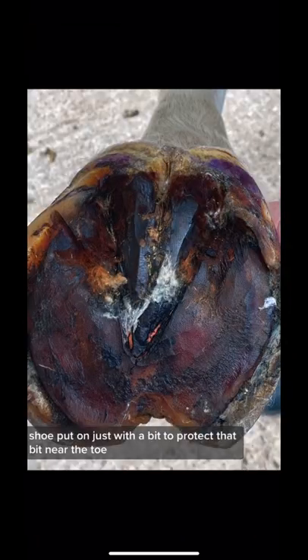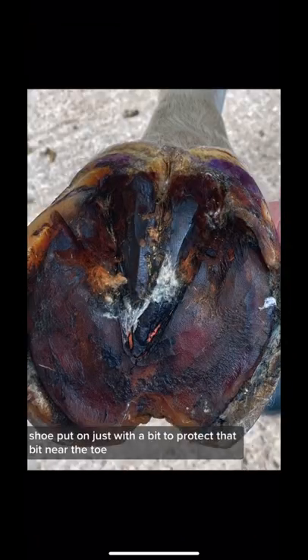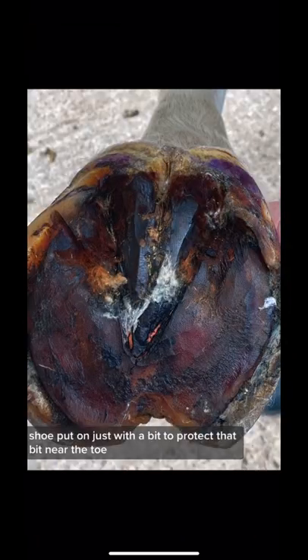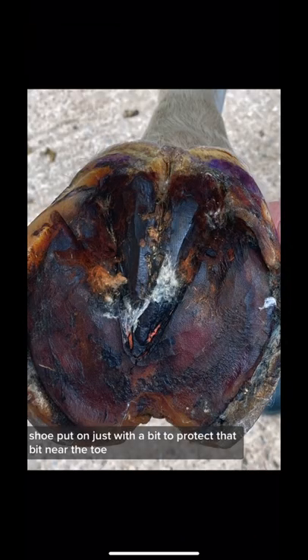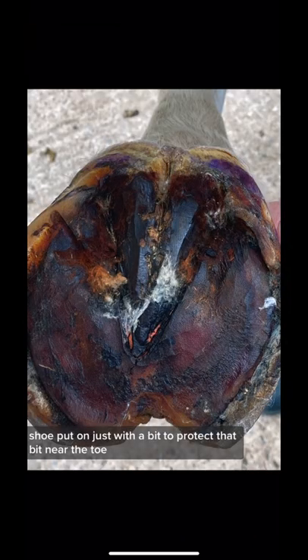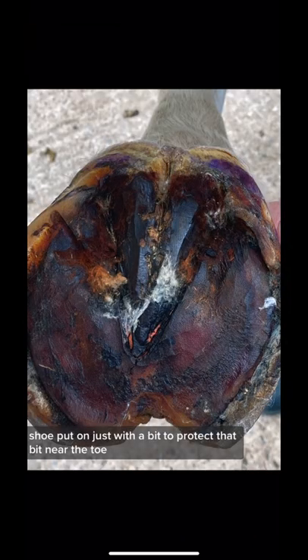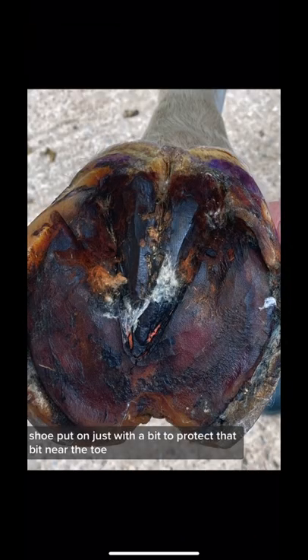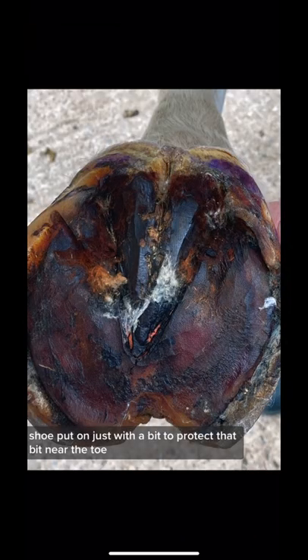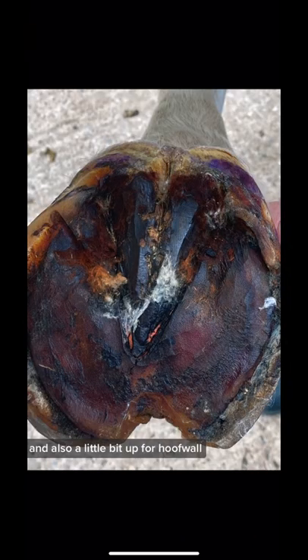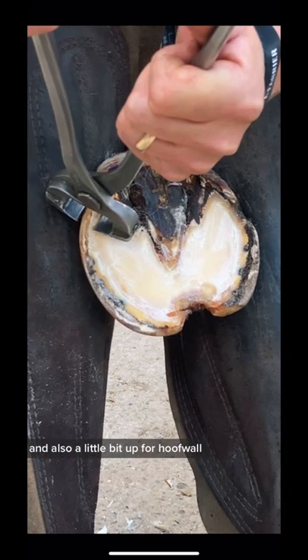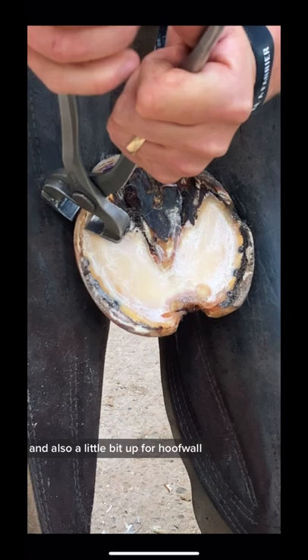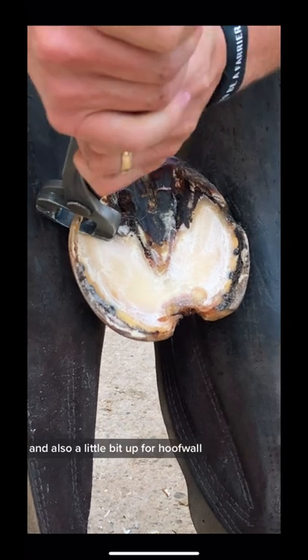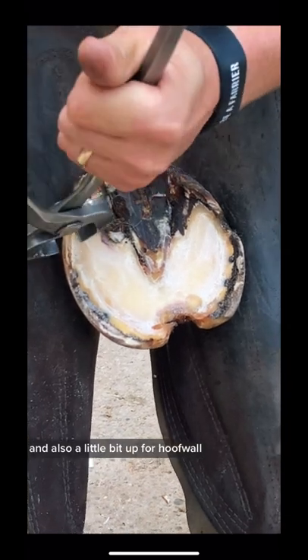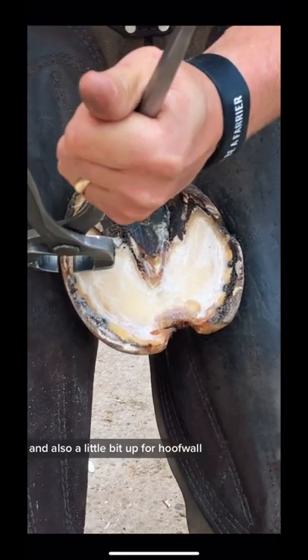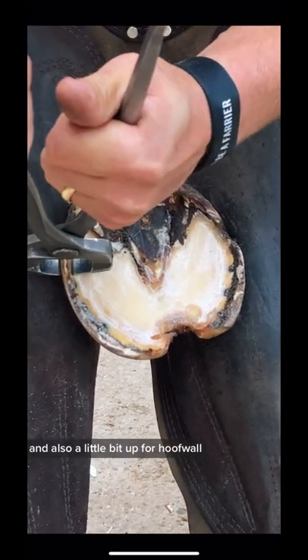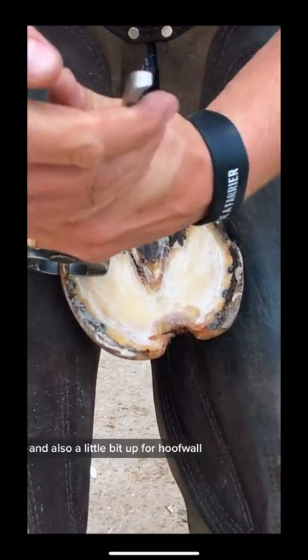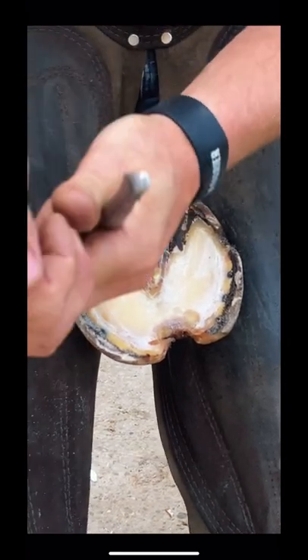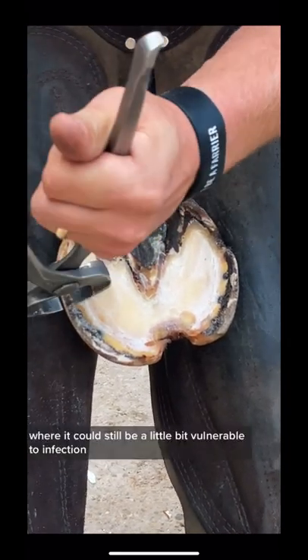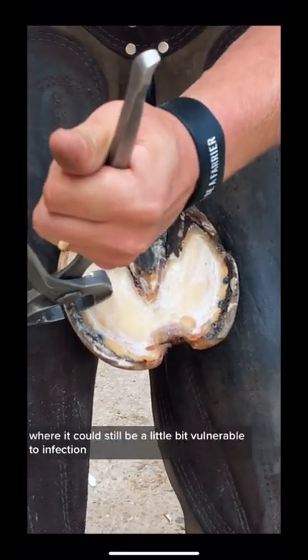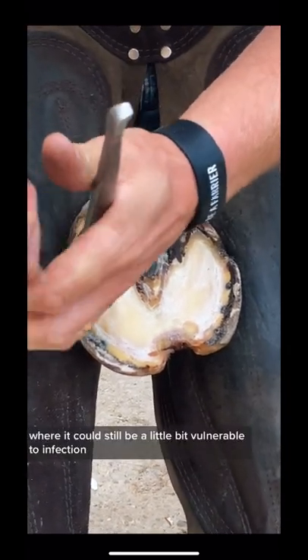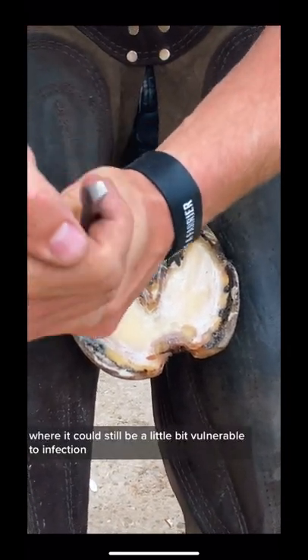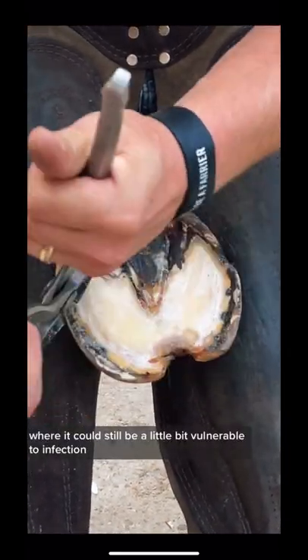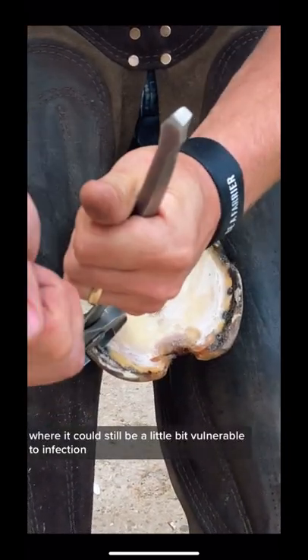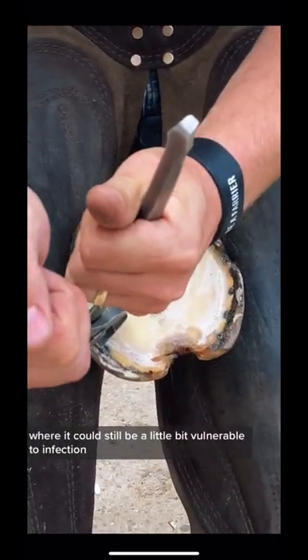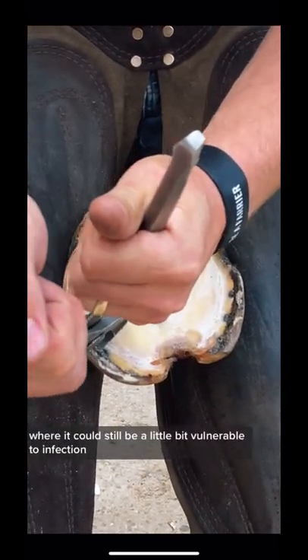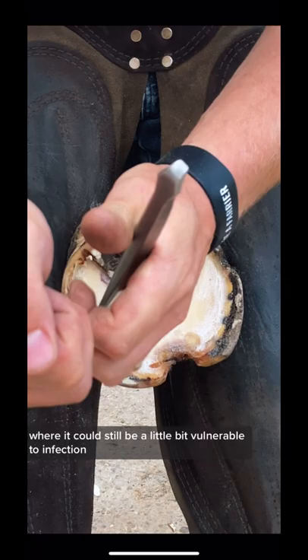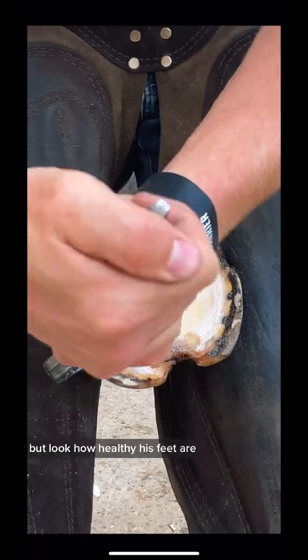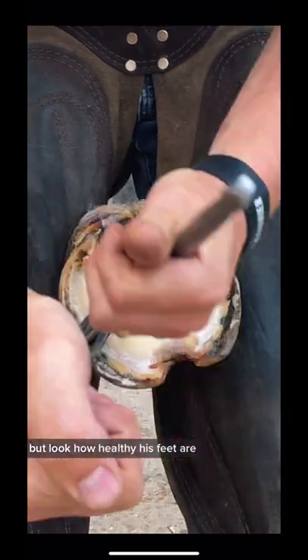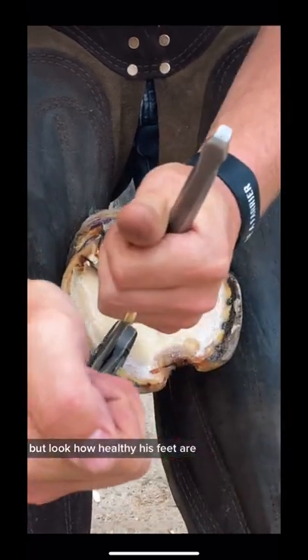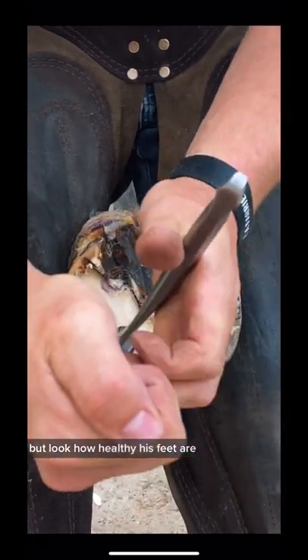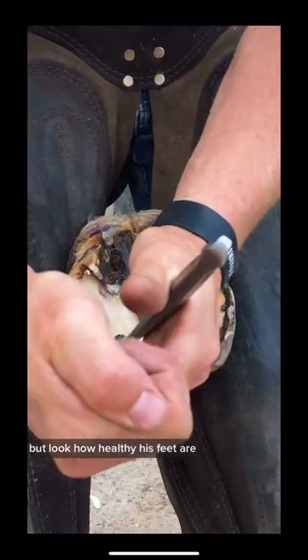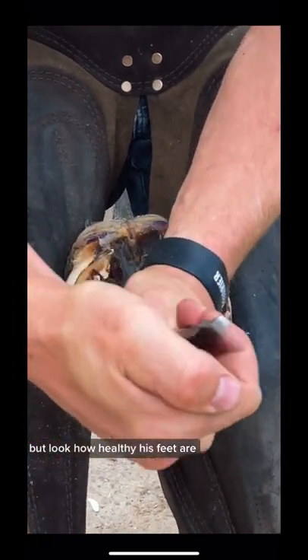Just with a bit to protect that bit near the toe, and also a little bit up the hoof wall where it could still be a little bit vulnerable to infection. But look how healthy his feet are.